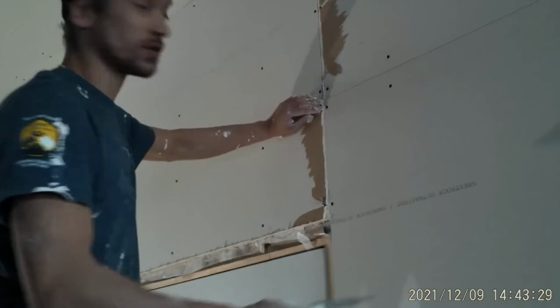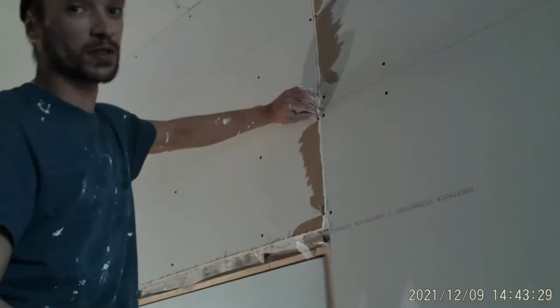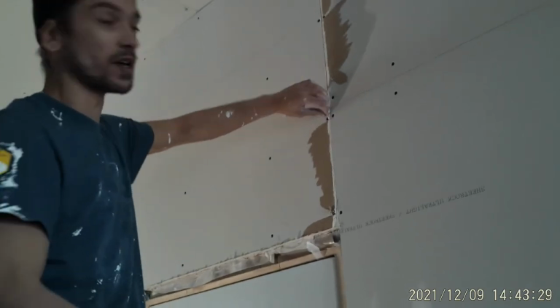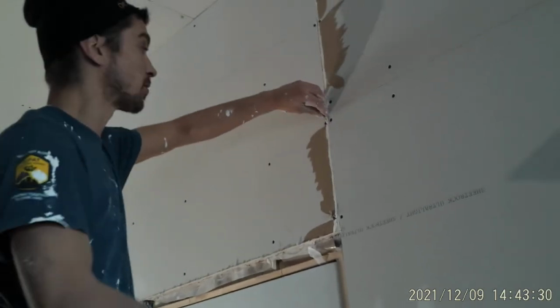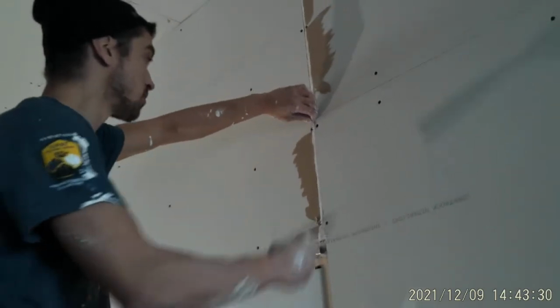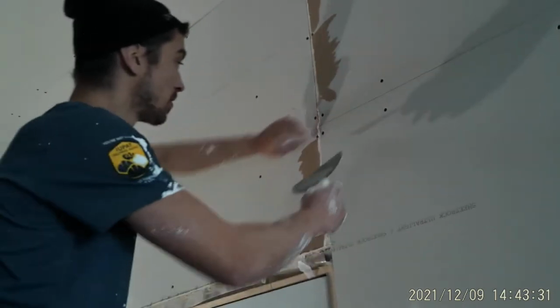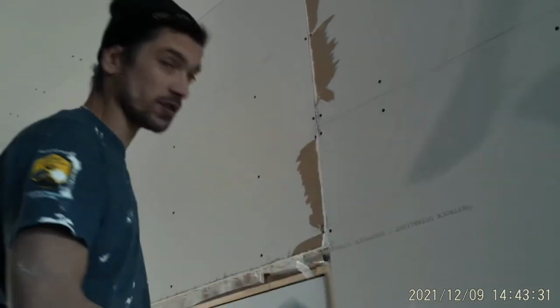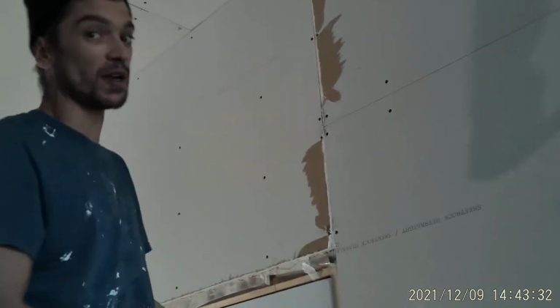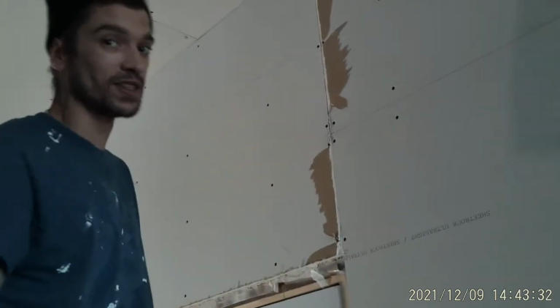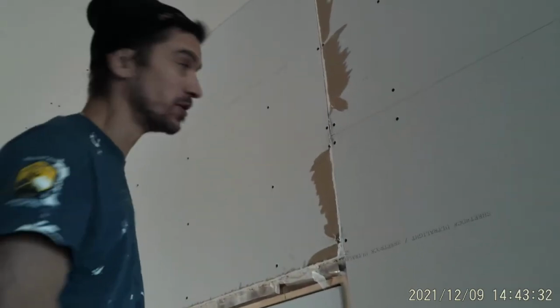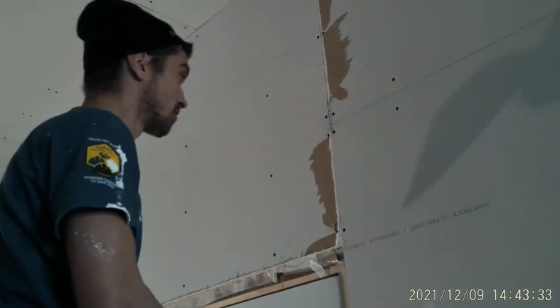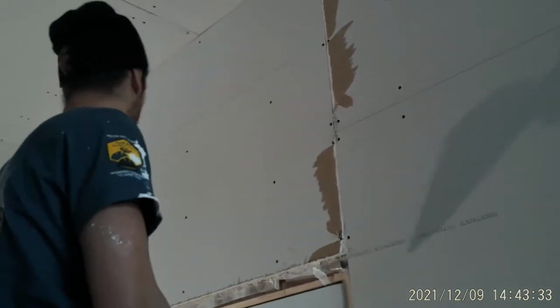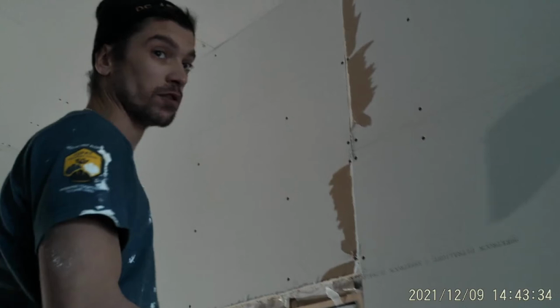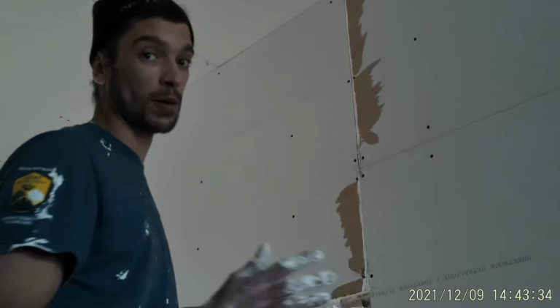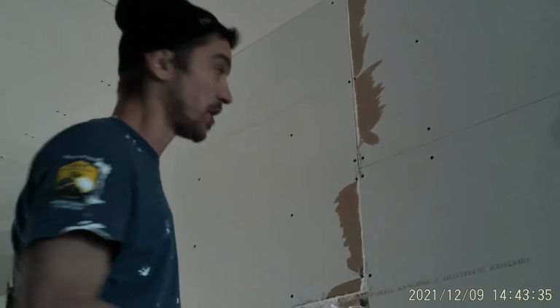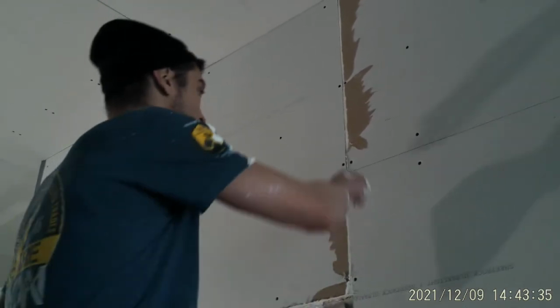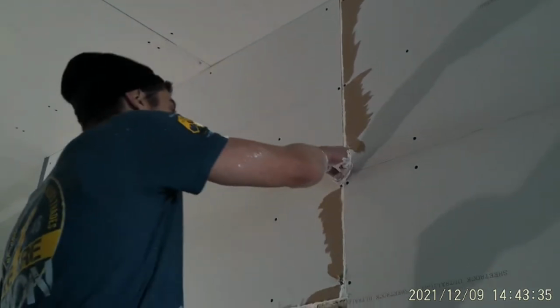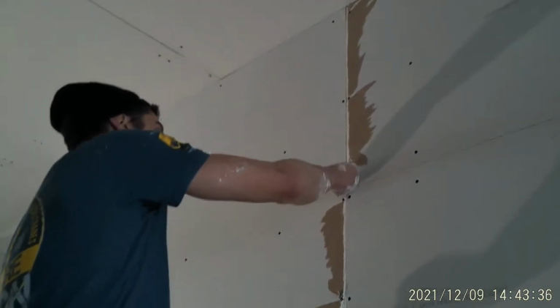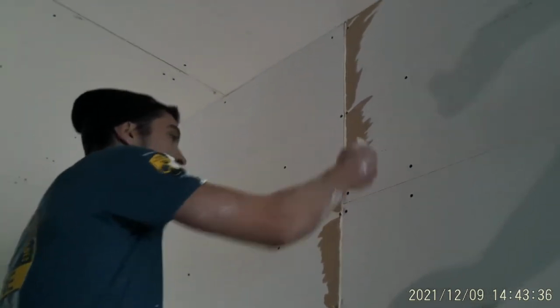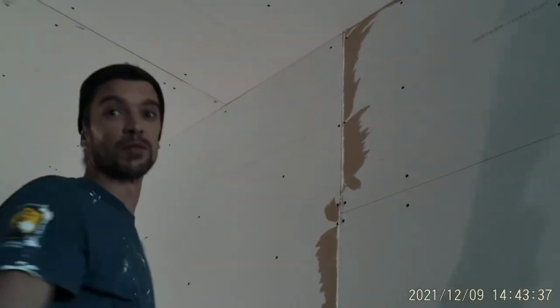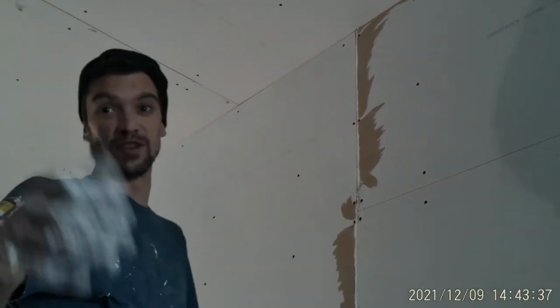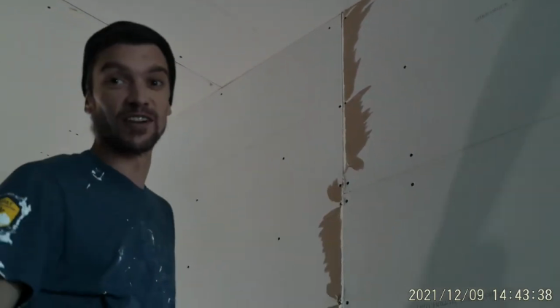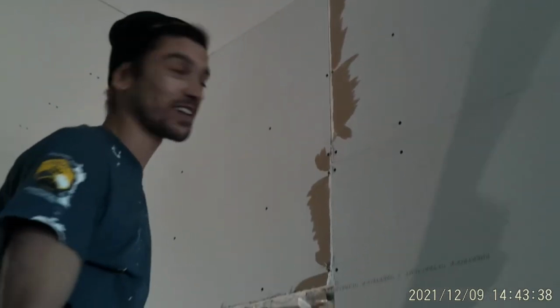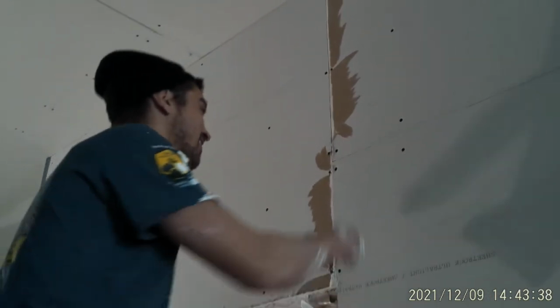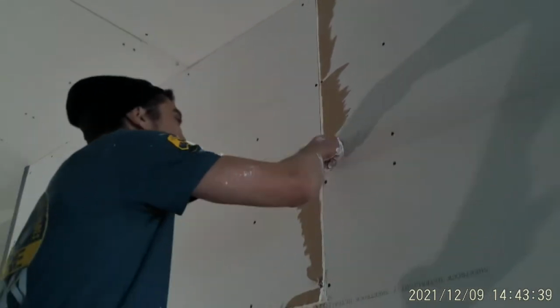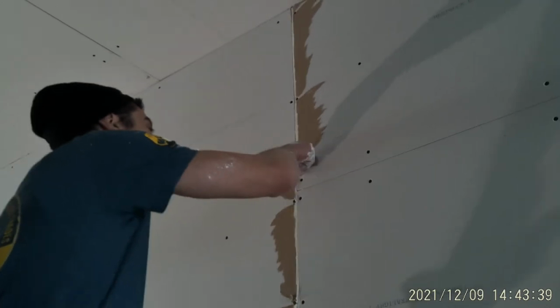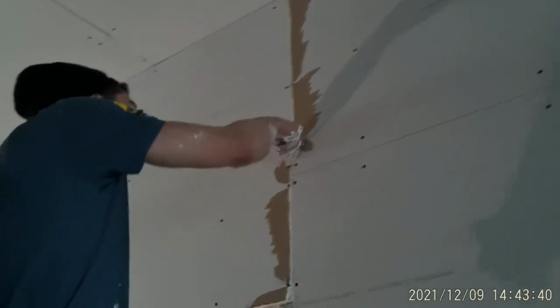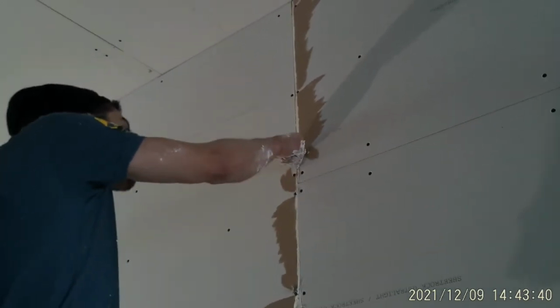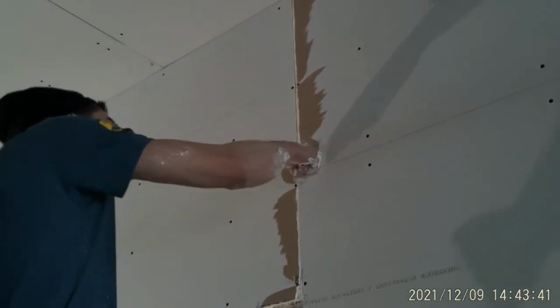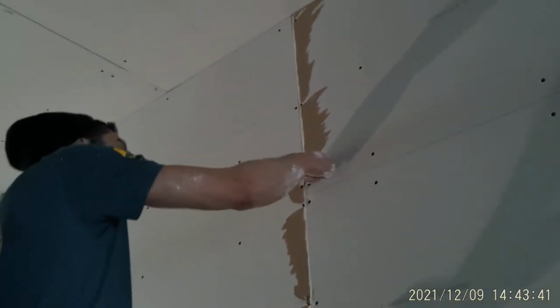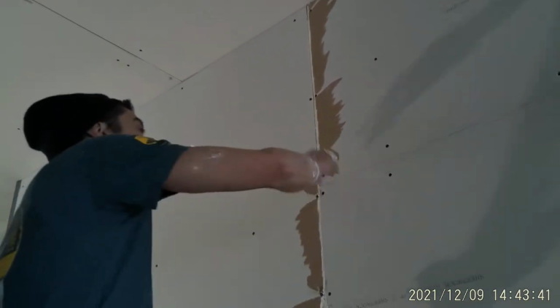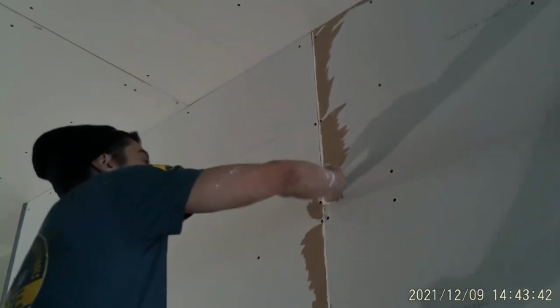Sometimes it can get time consuming, and you spend half a day doing this on a really bad boarded house — sometimes even days.